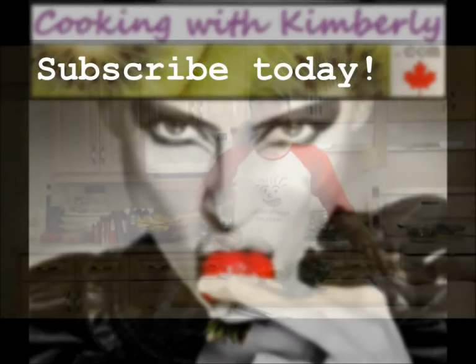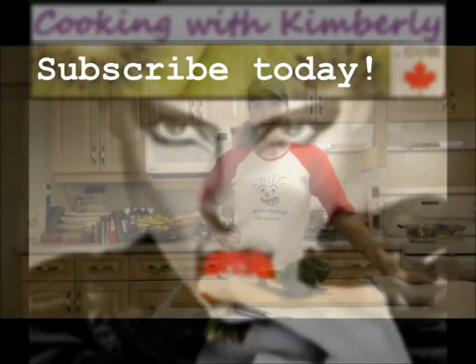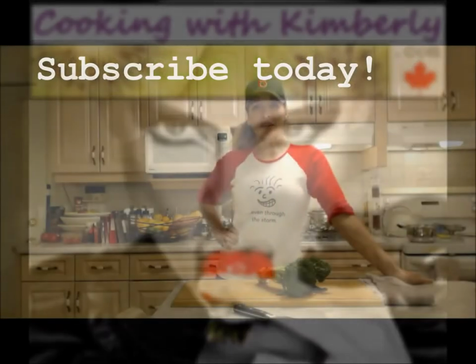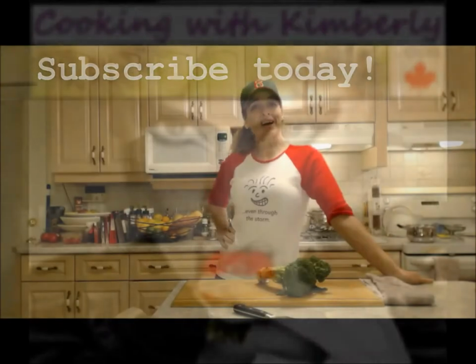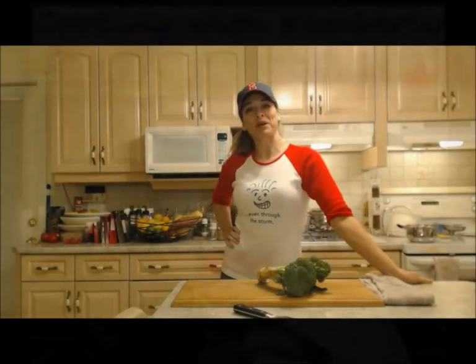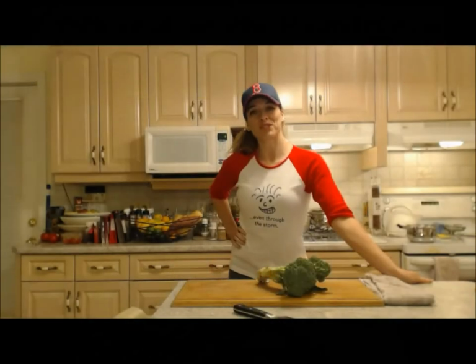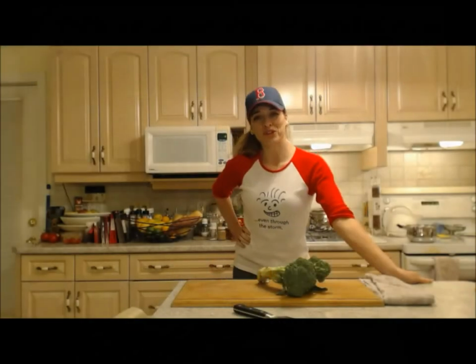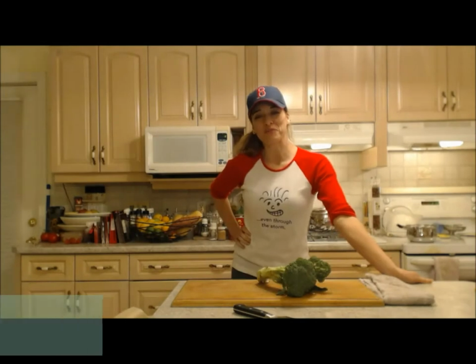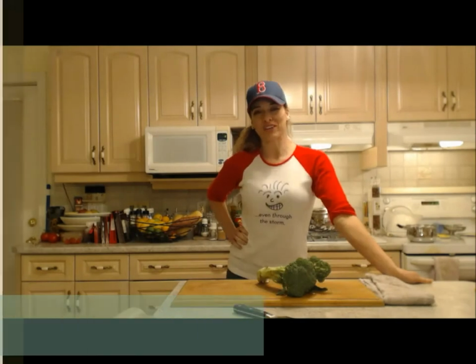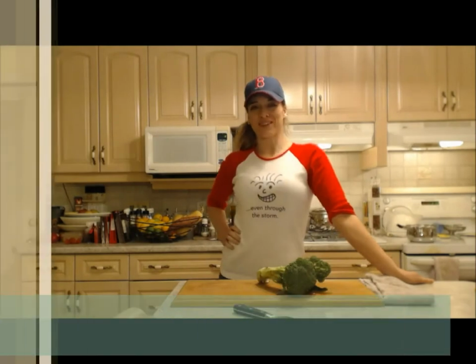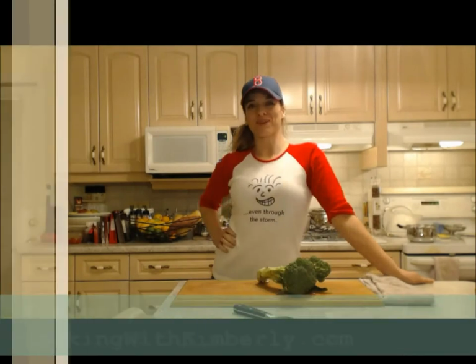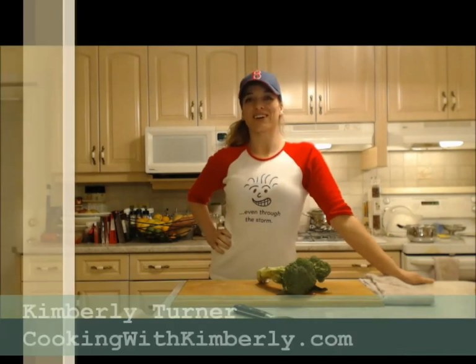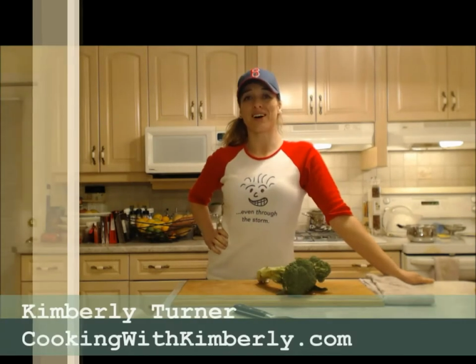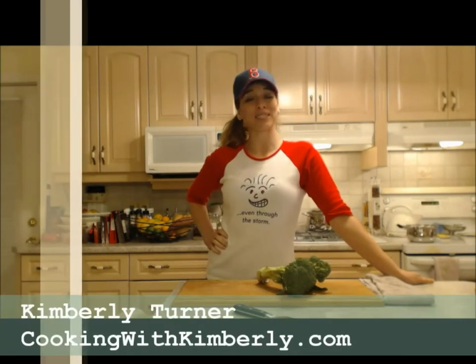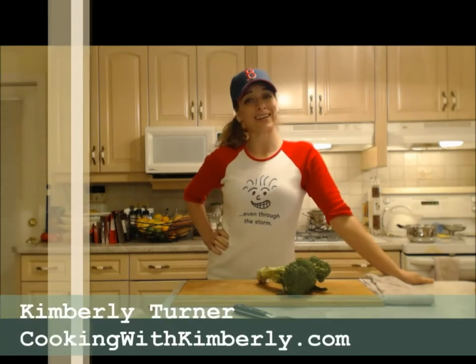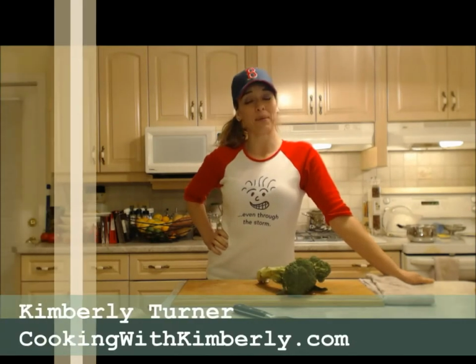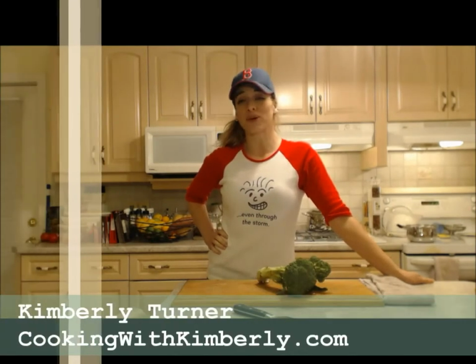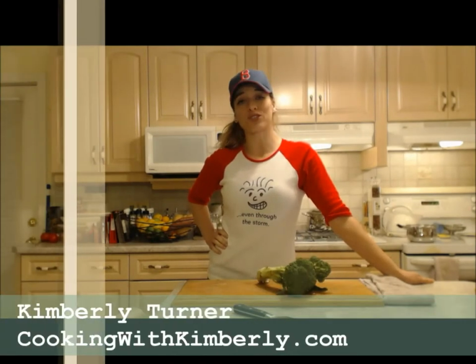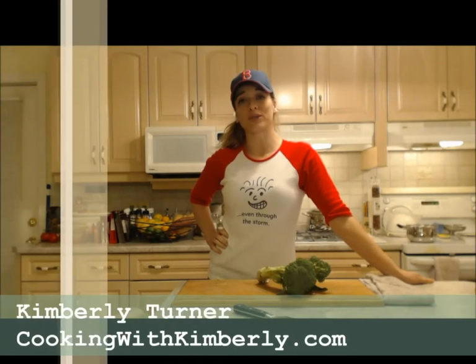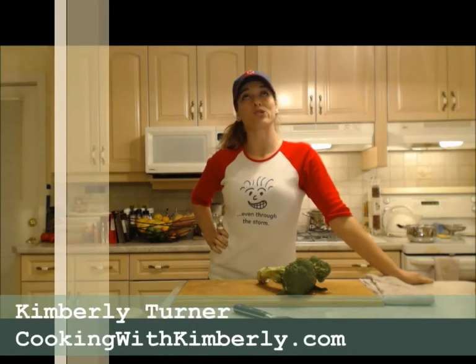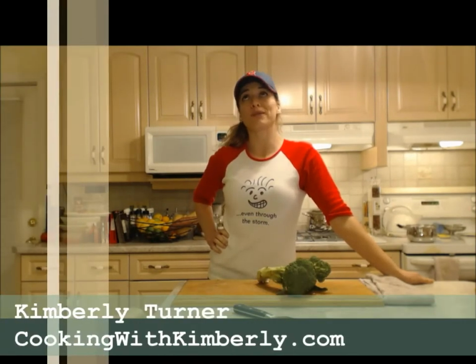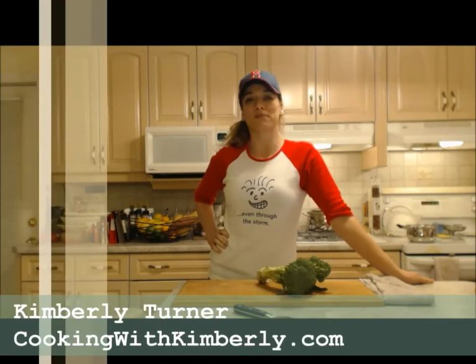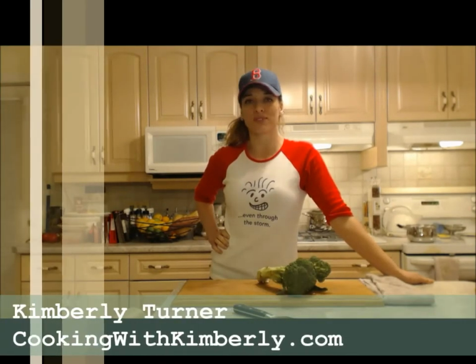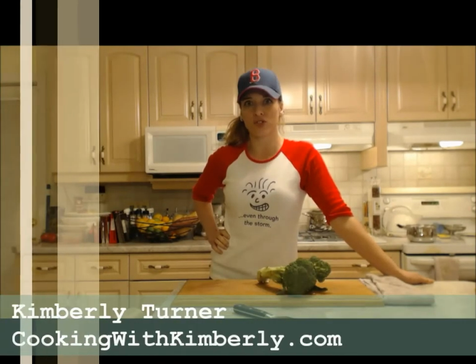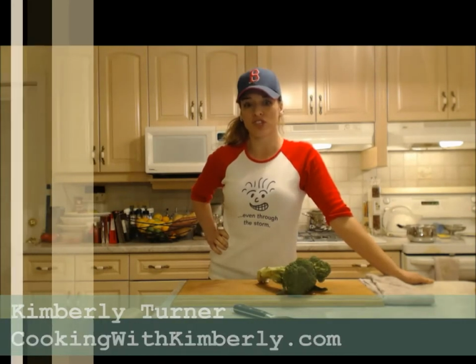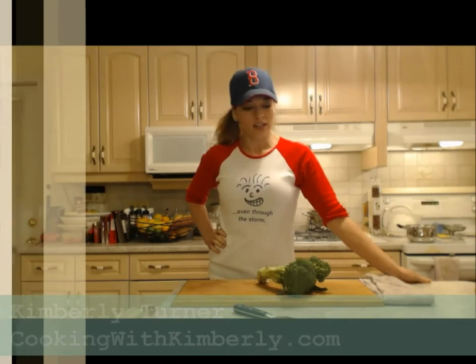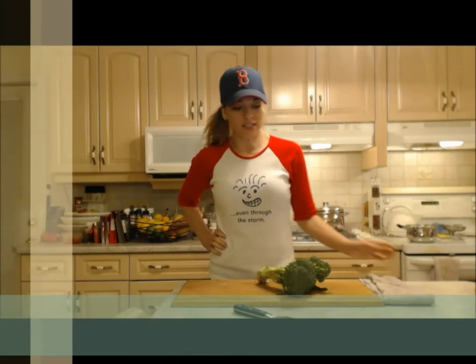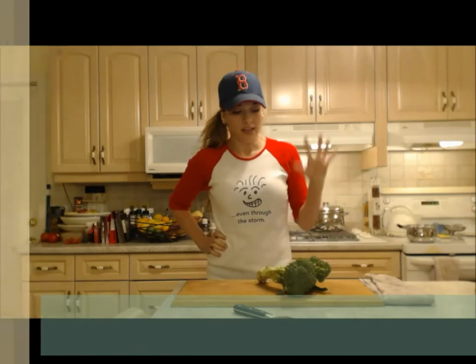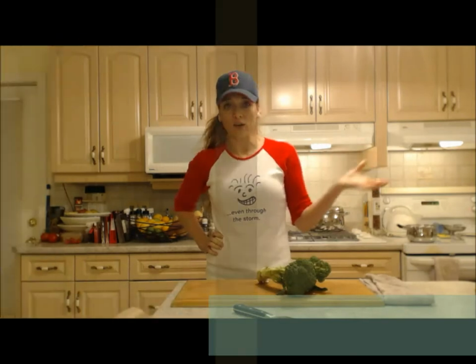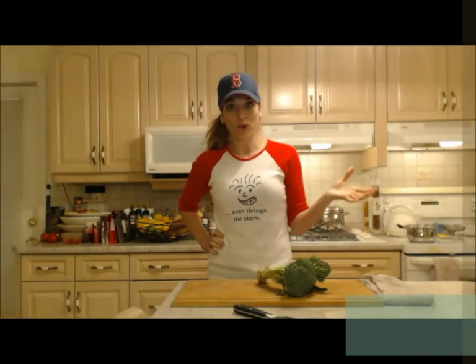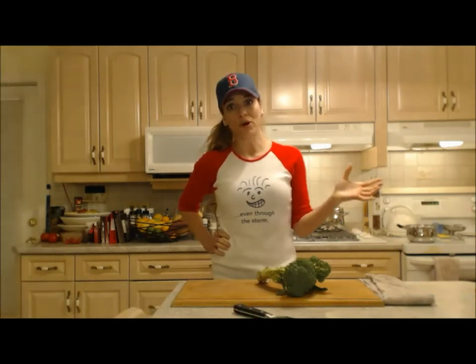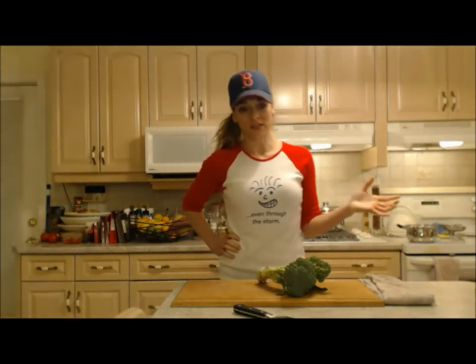Hi everybody, I'm Kimberly Turner from cookingwithkimberly.com and tonight I'm going to show you an extremely simple side dish. This is how to boil broccoli.